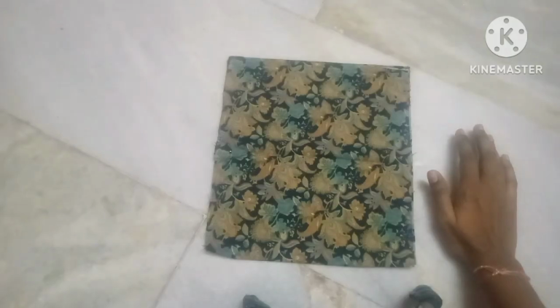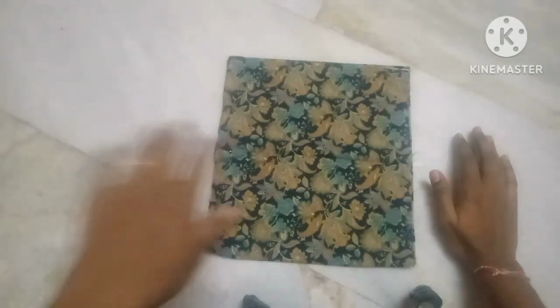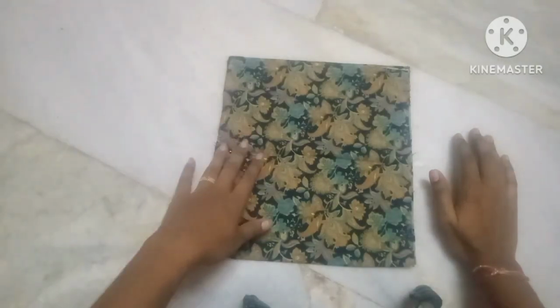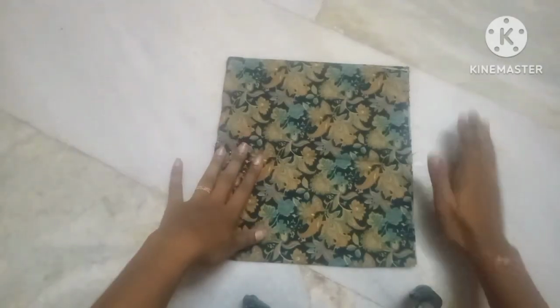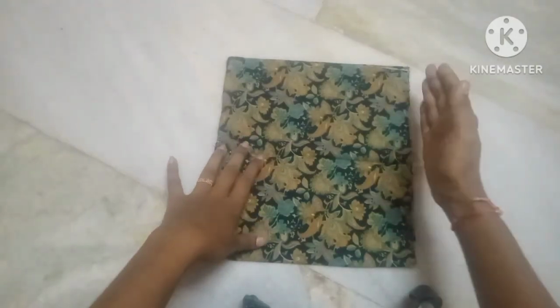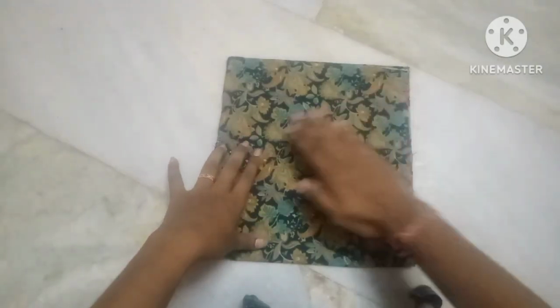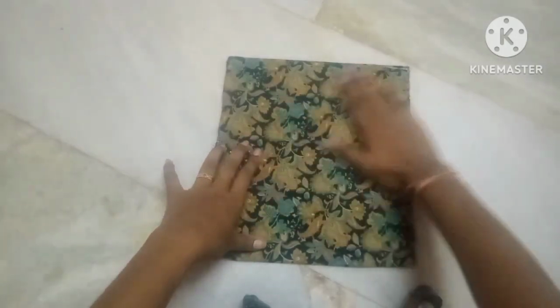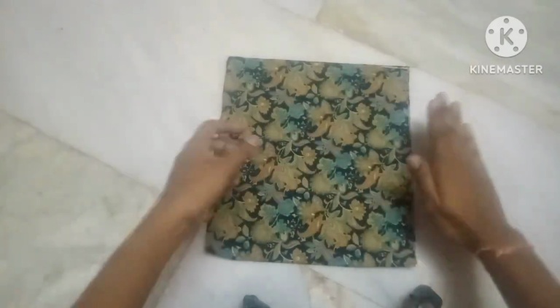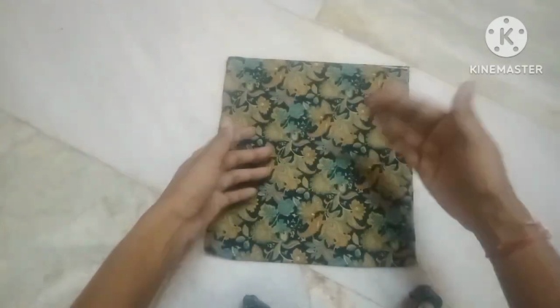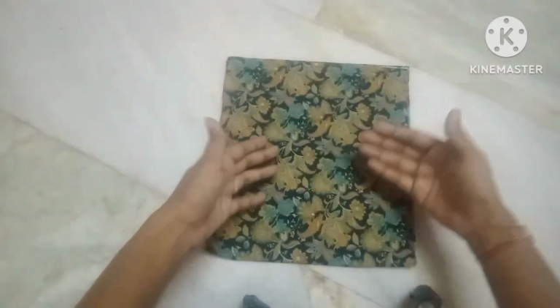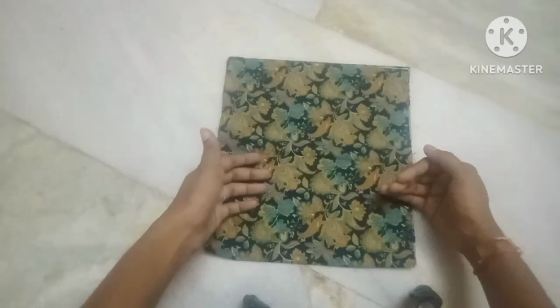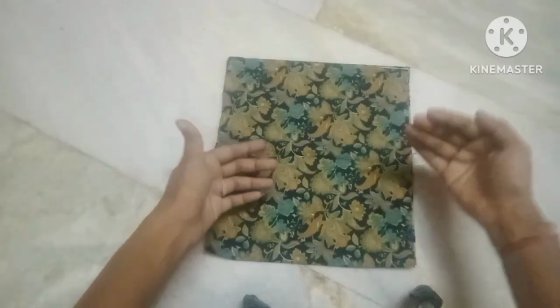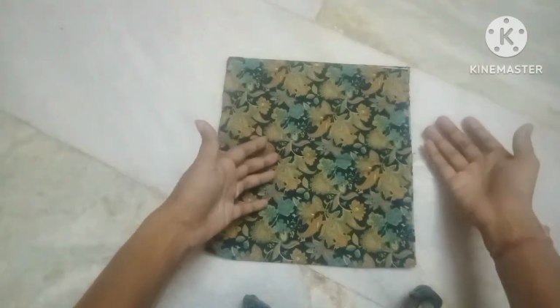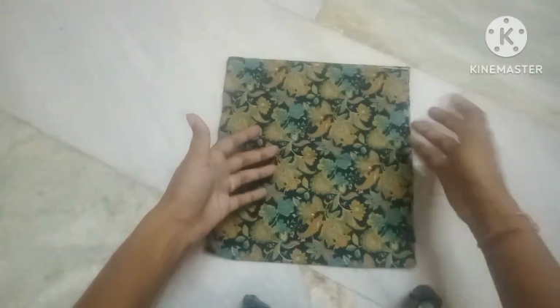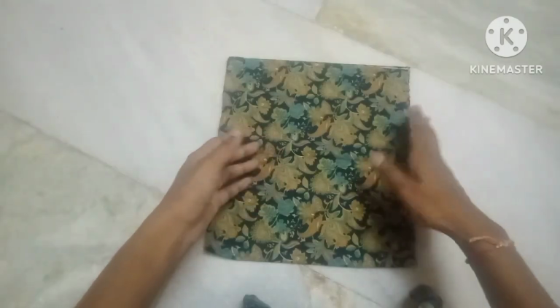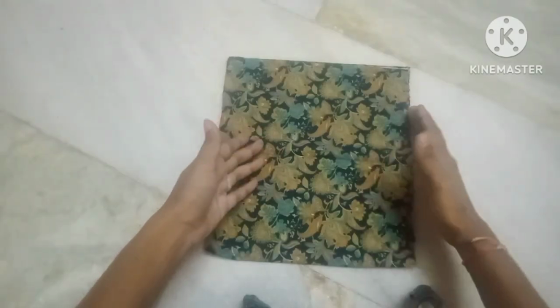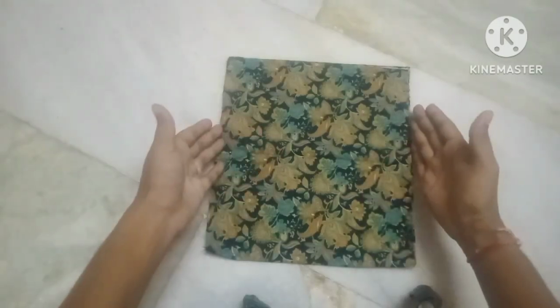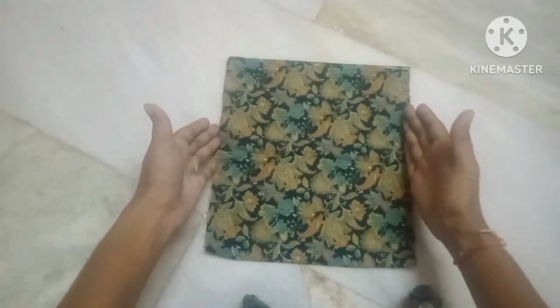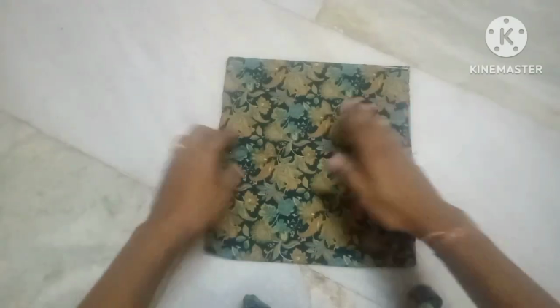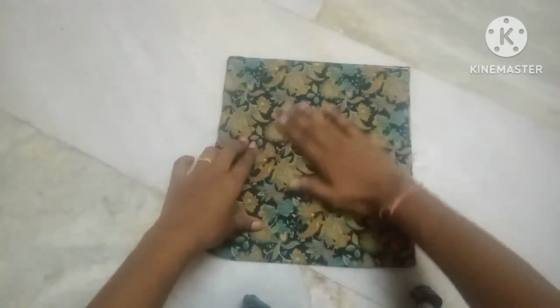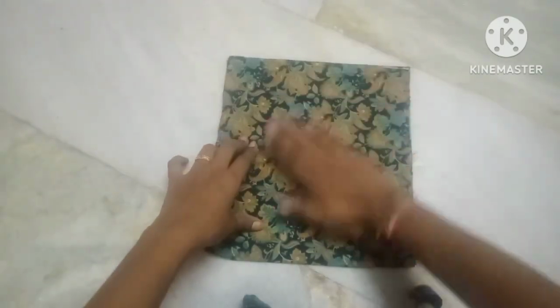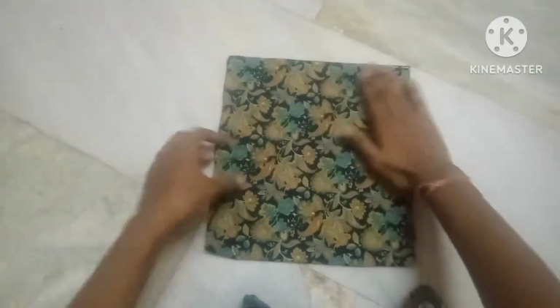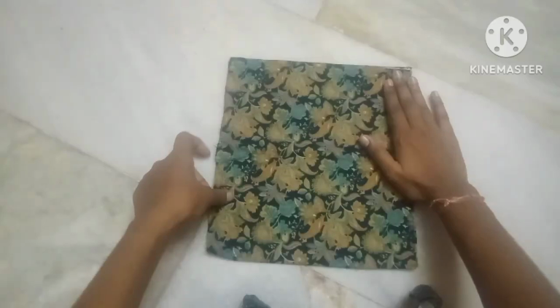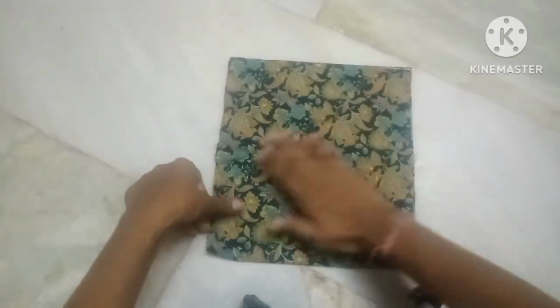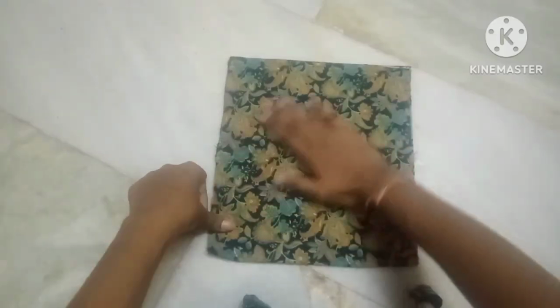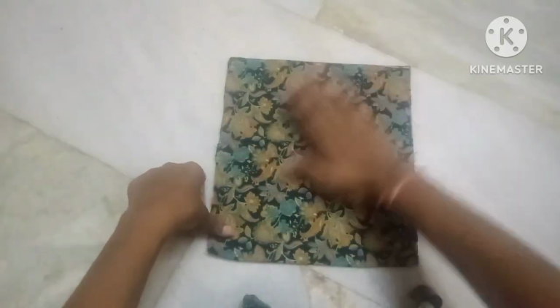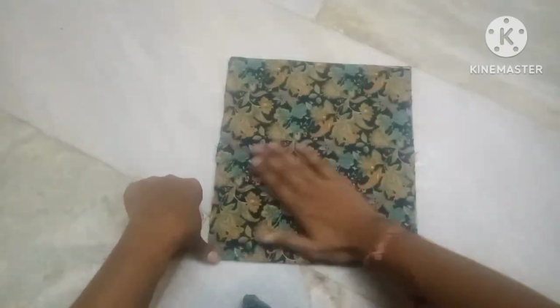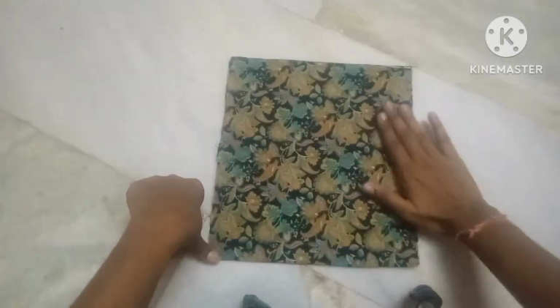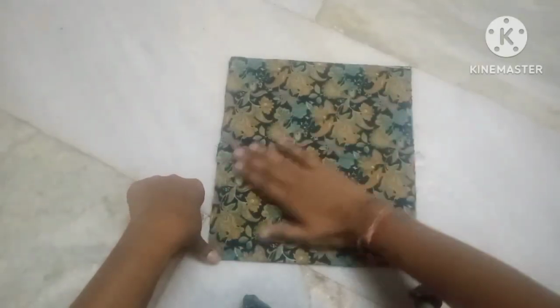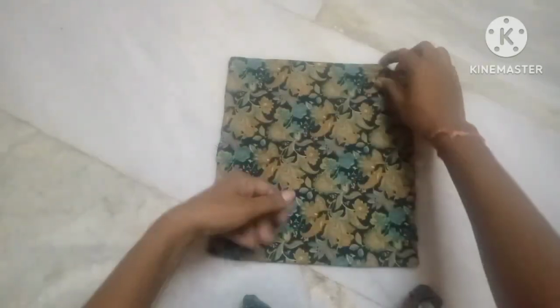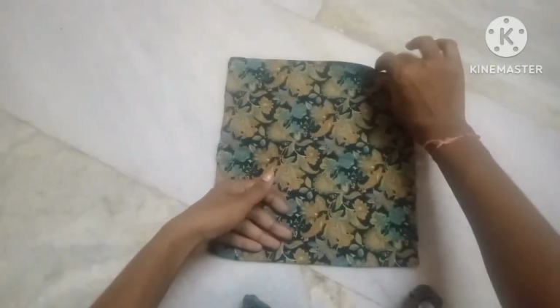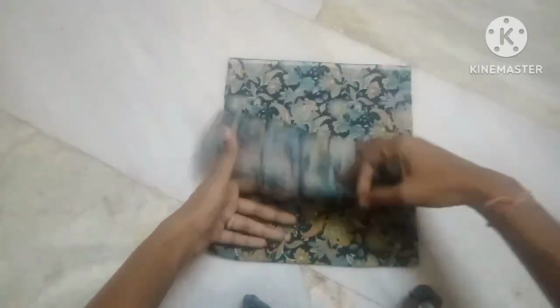We will also convert and stitch. We will use this as well as a piece. Now this is a four-folding.